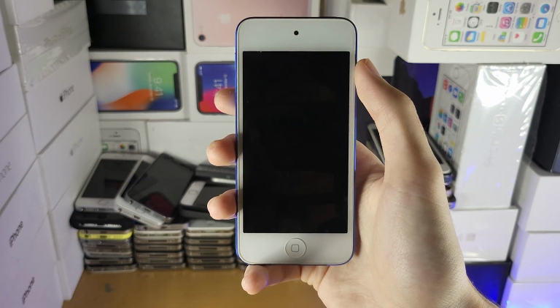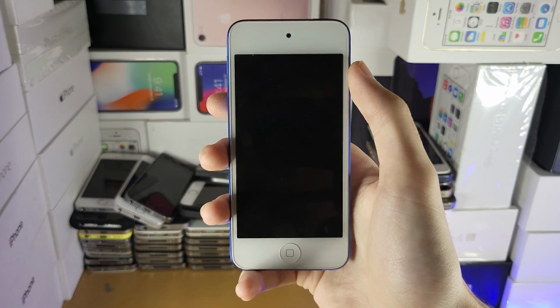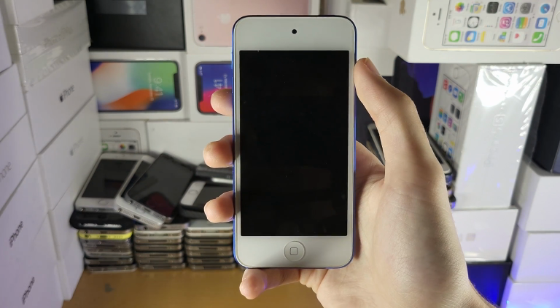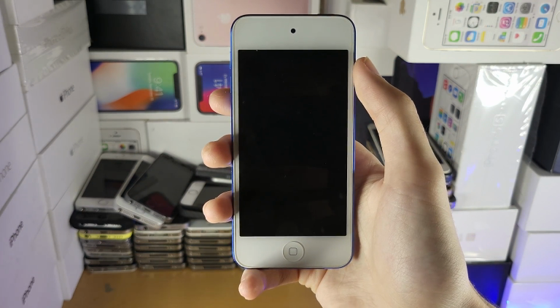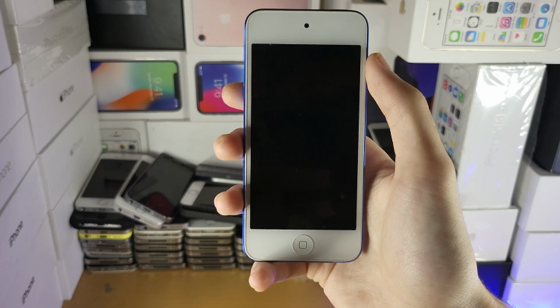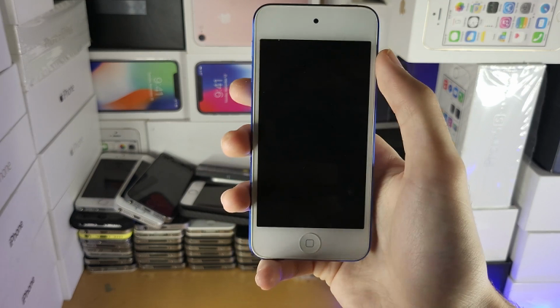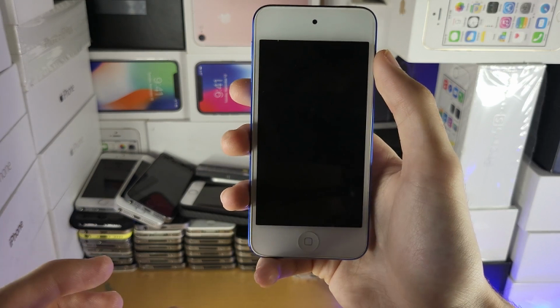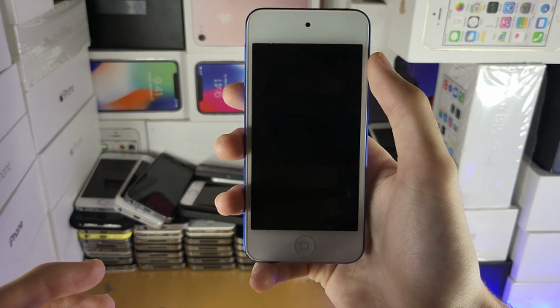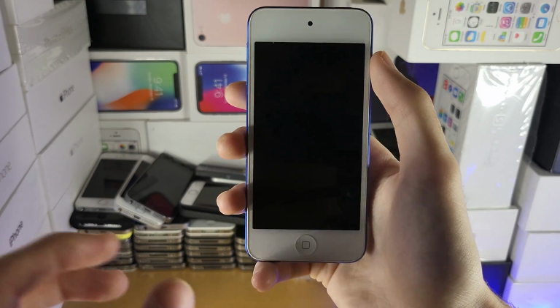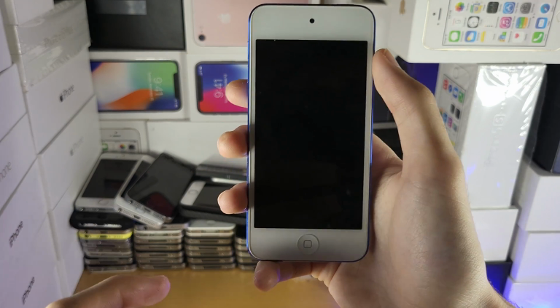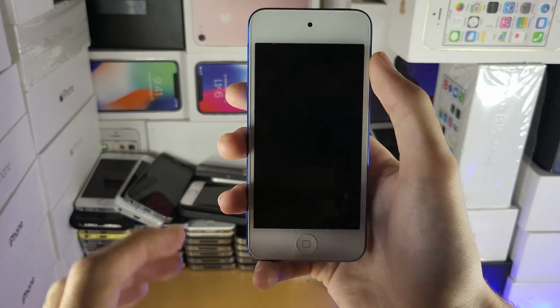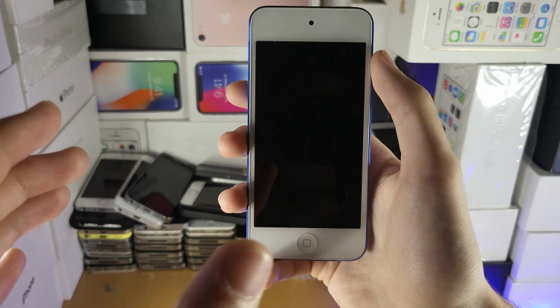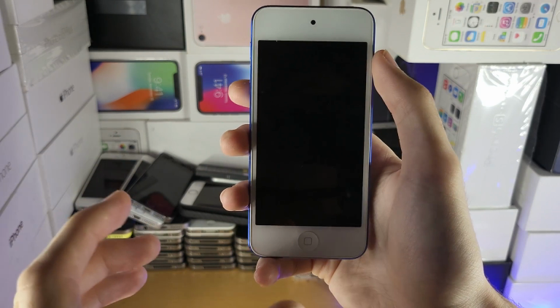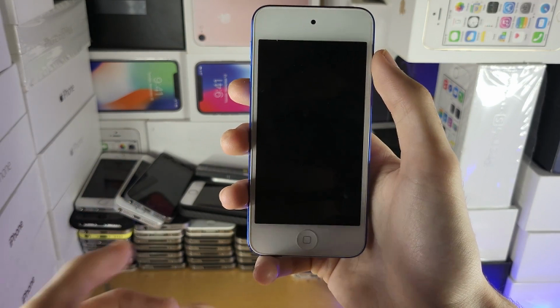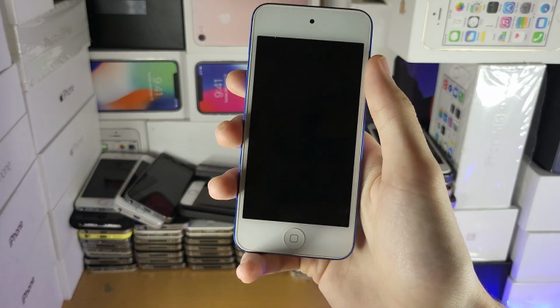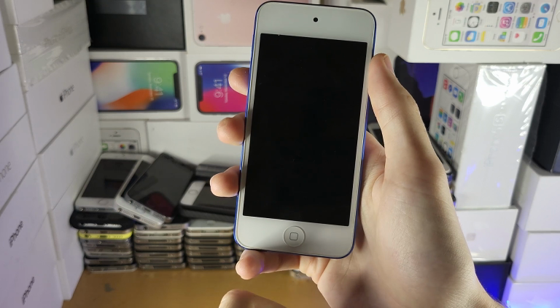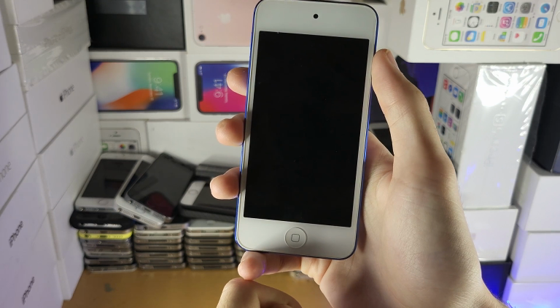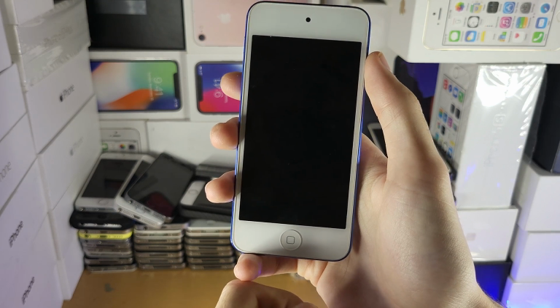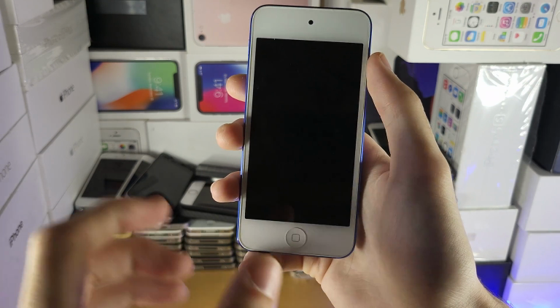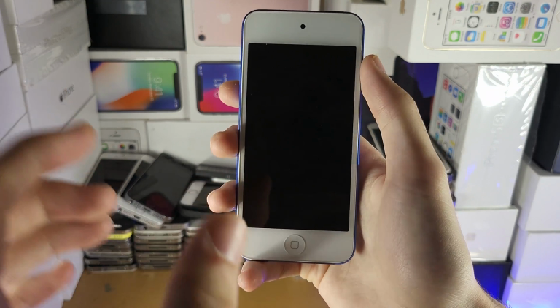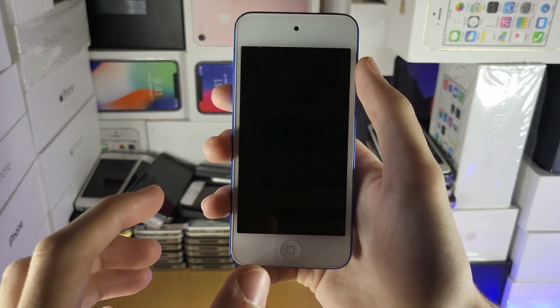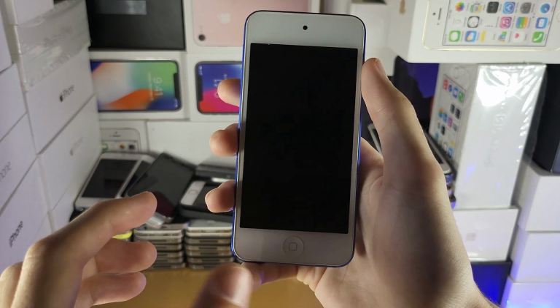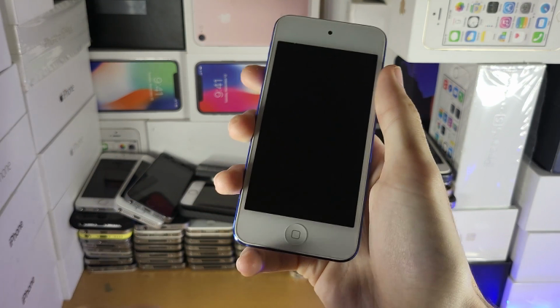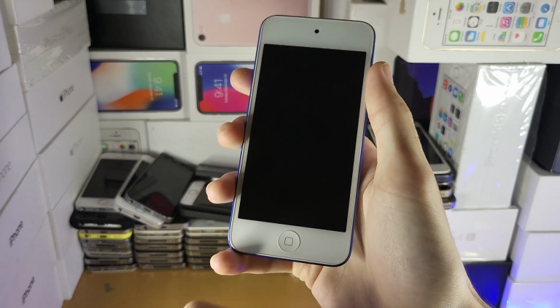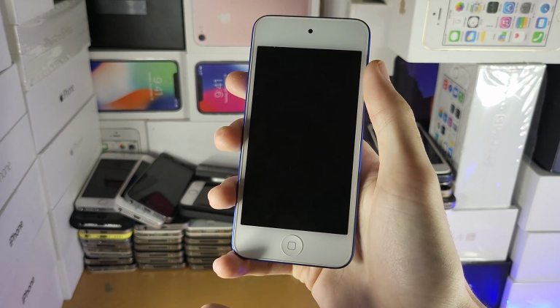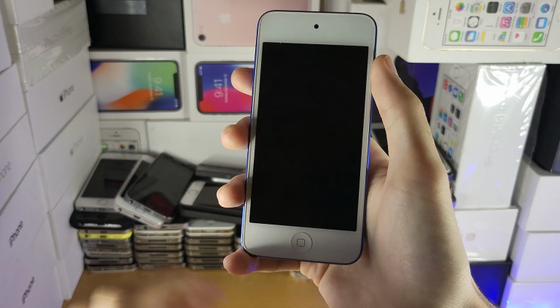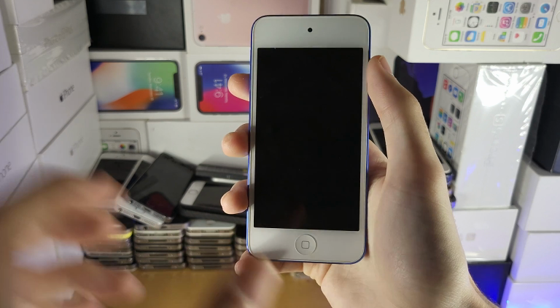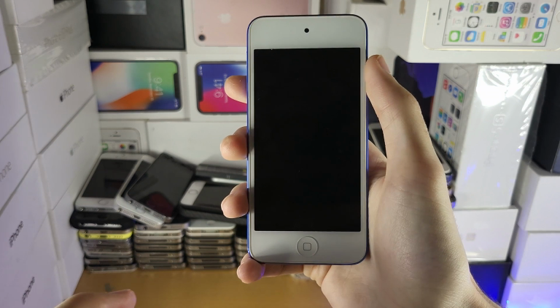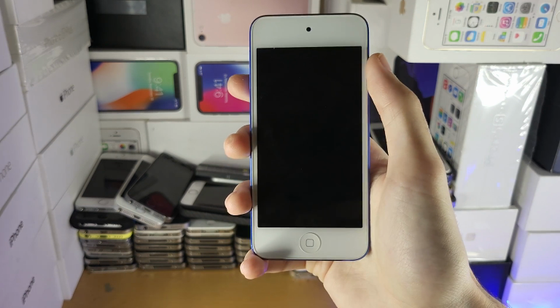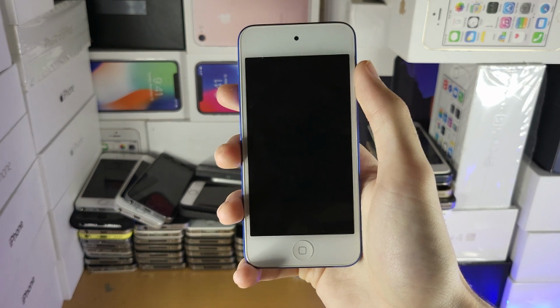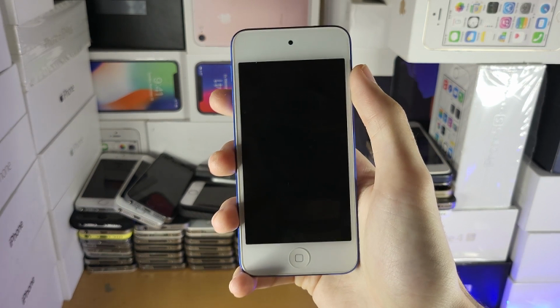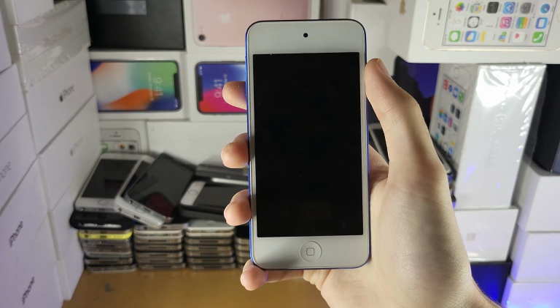The reason why this may work is because if your battery can't sustain enough power when you're using the regular iPod Touch charger, the iPad charger is going to send more power to the iPod Touch, therefore it's going to power it on.